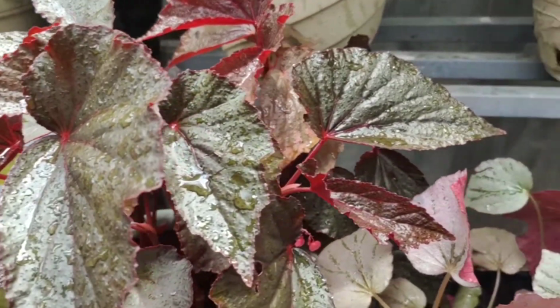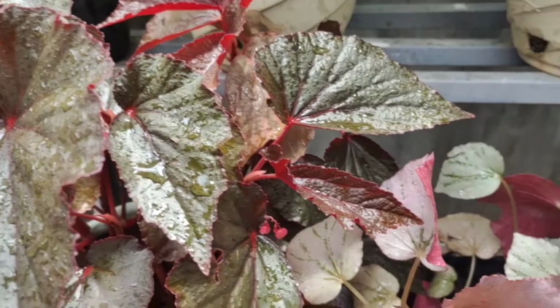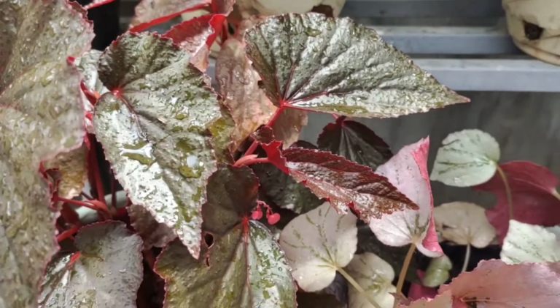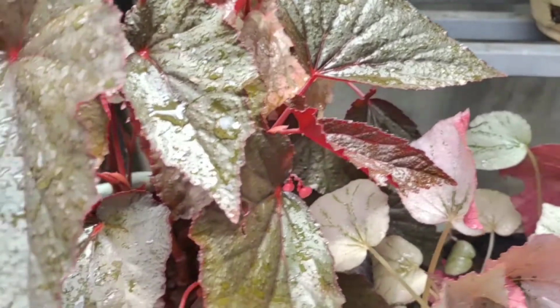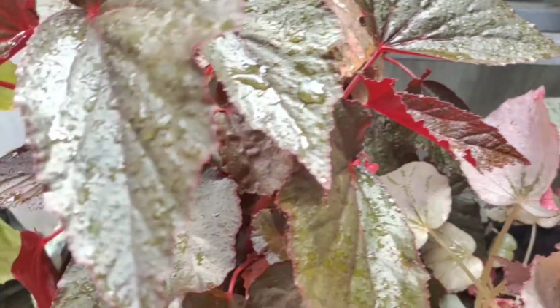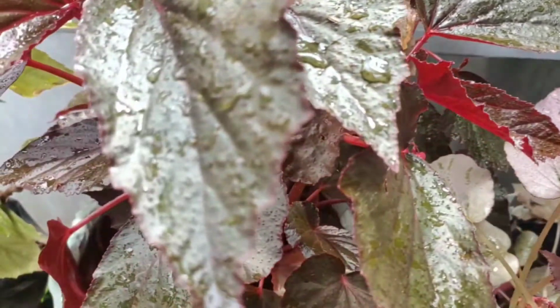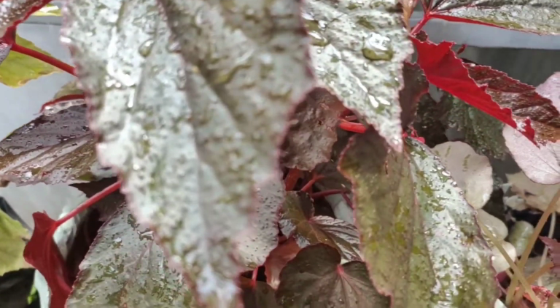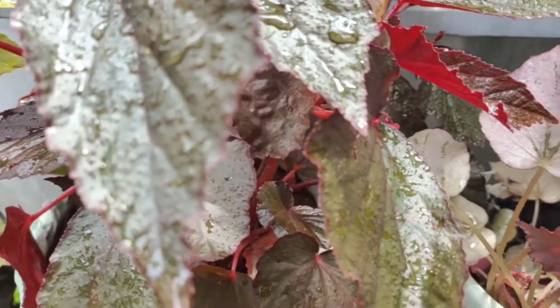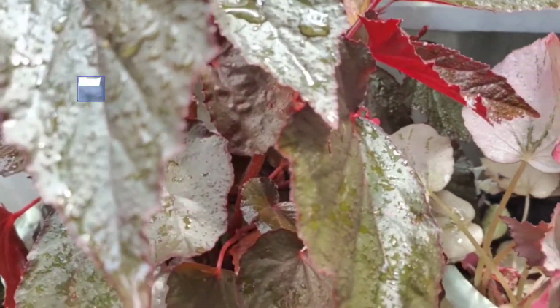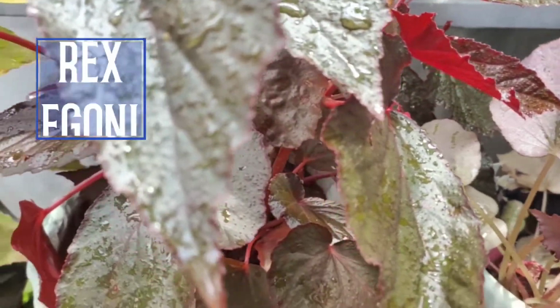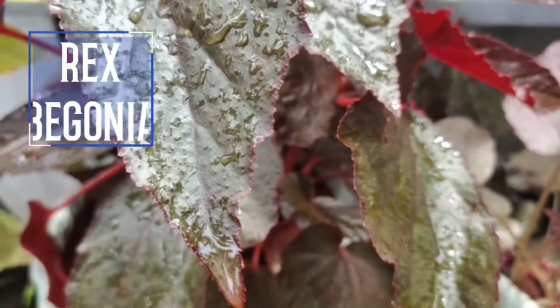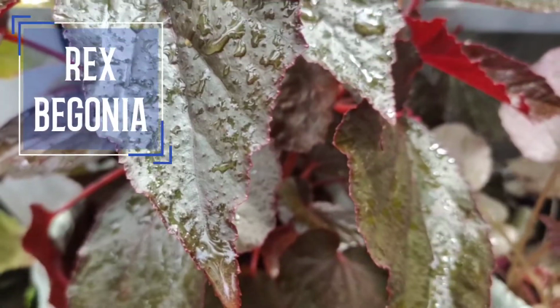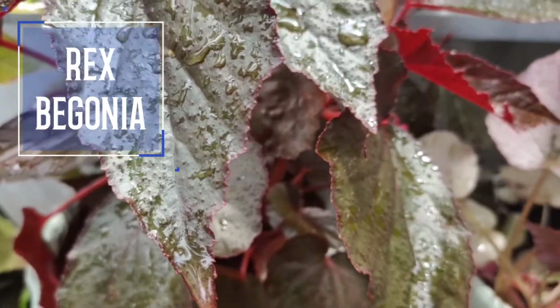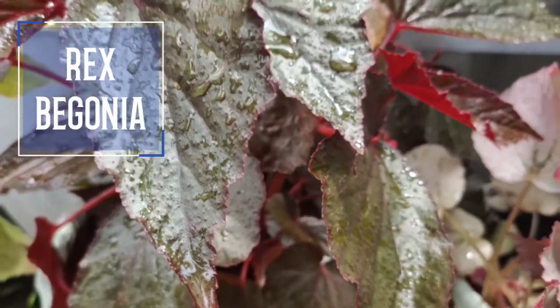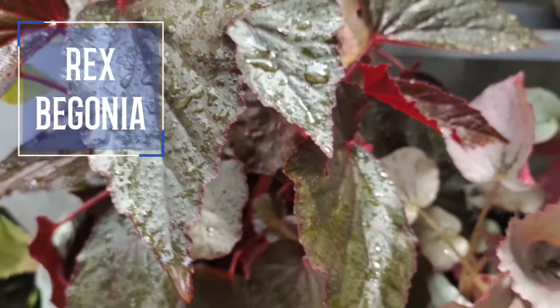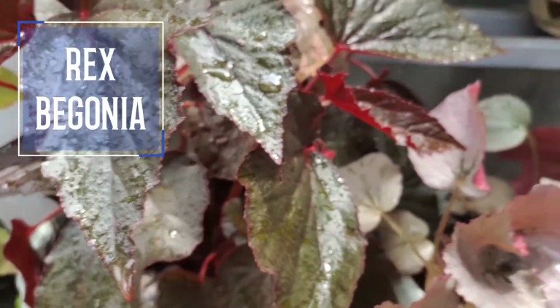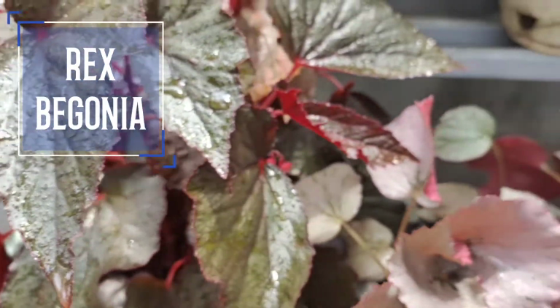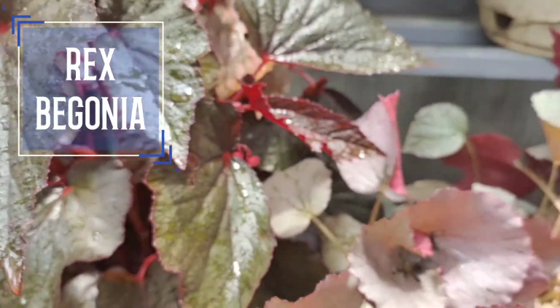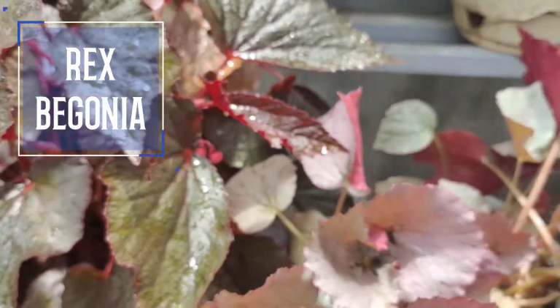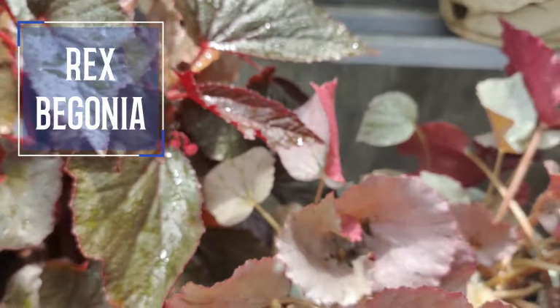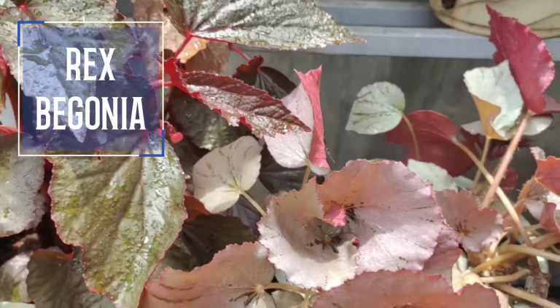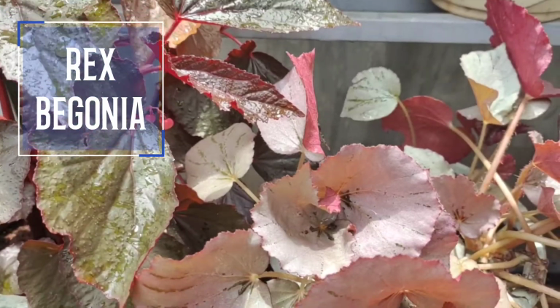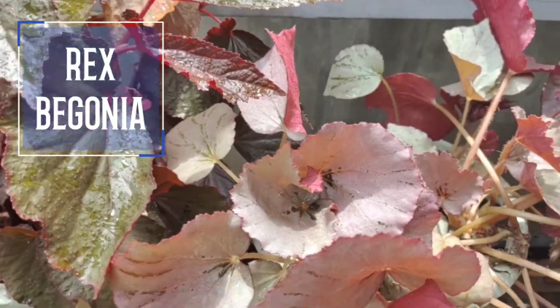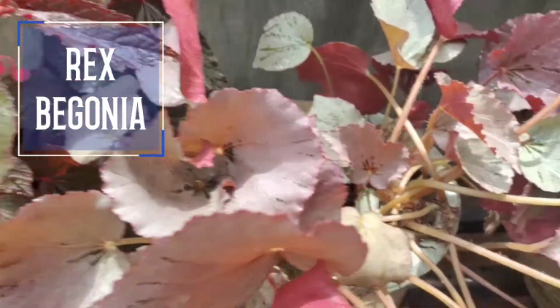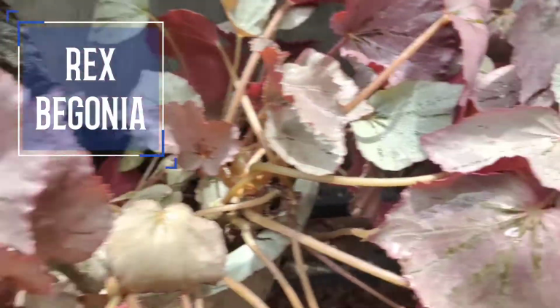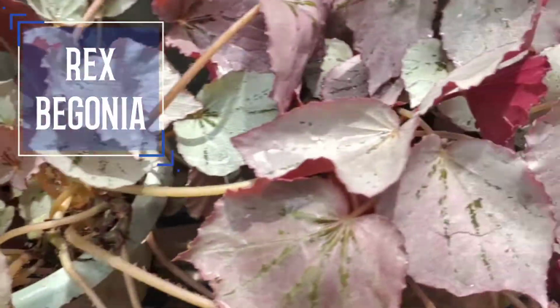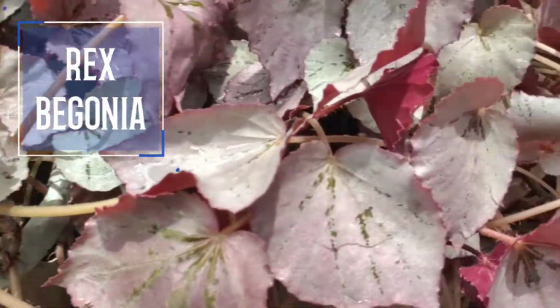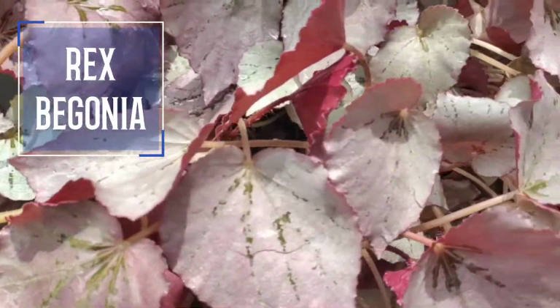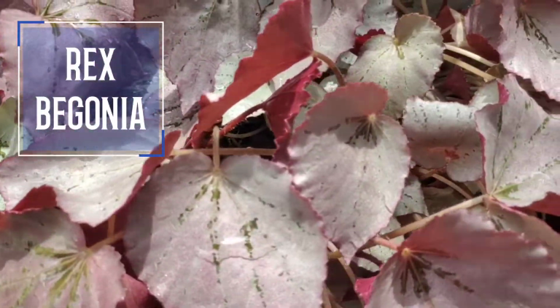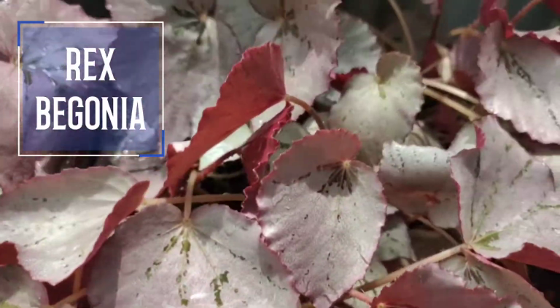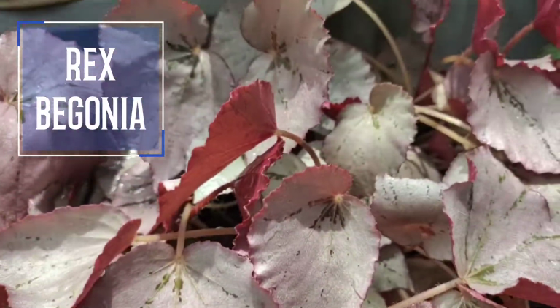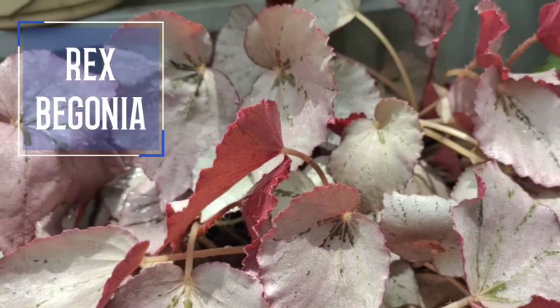This is Rex Begonia. This is wax Begonia.